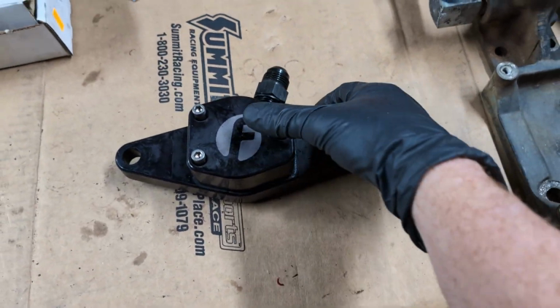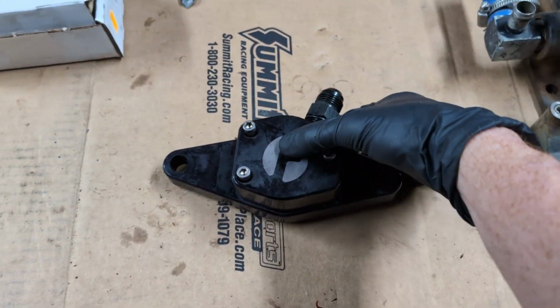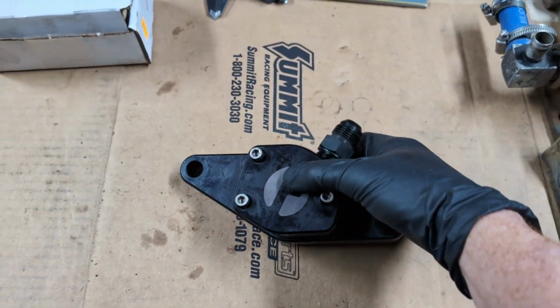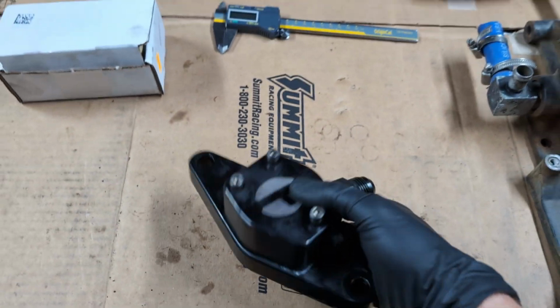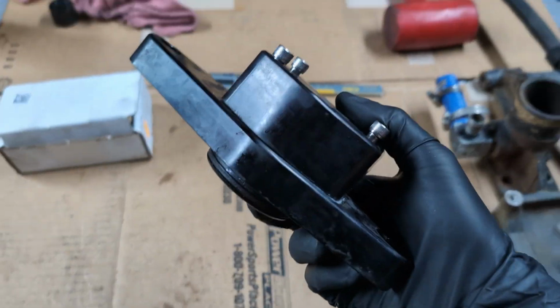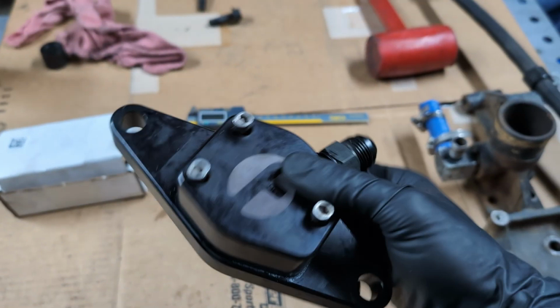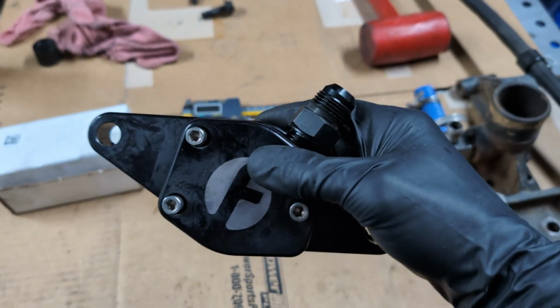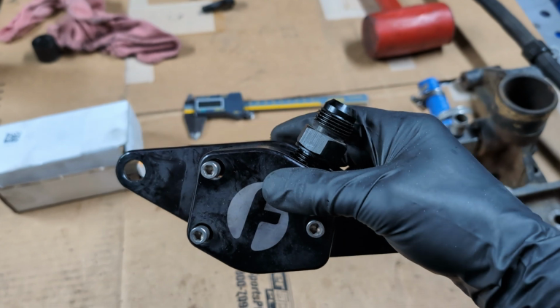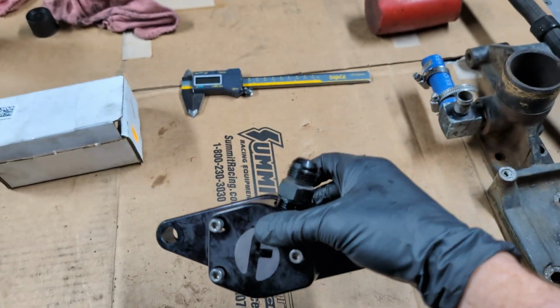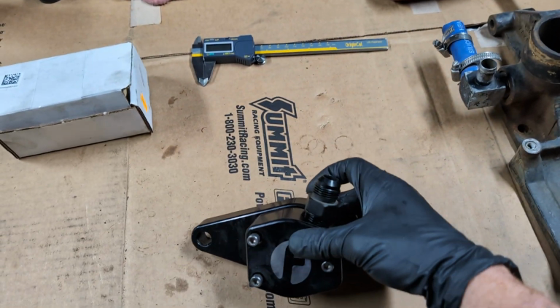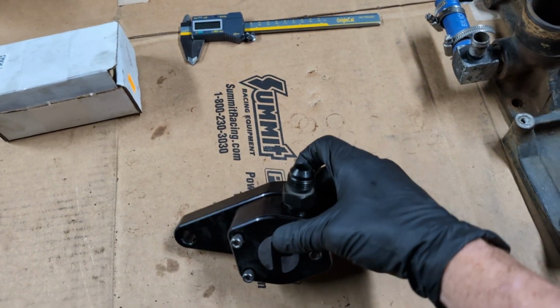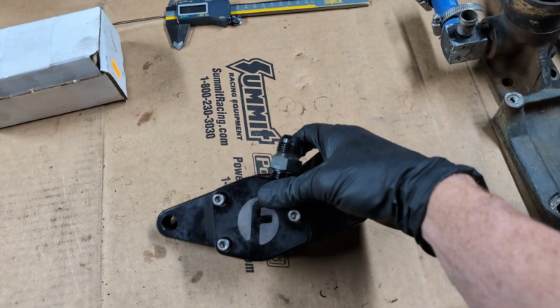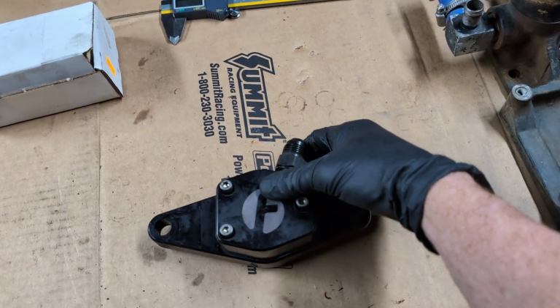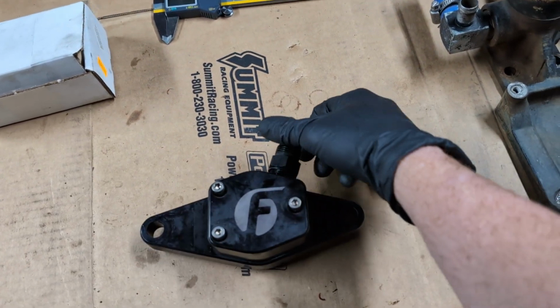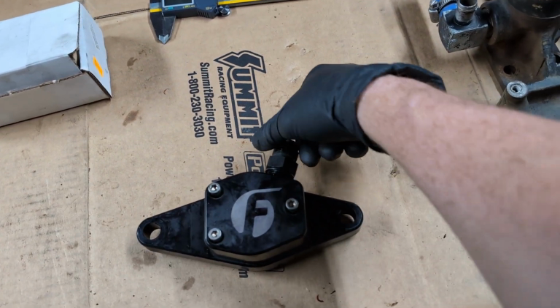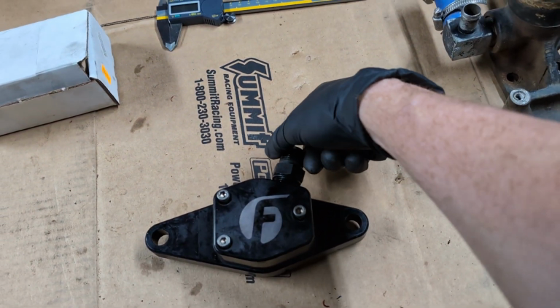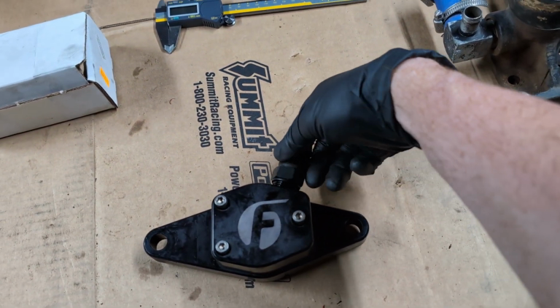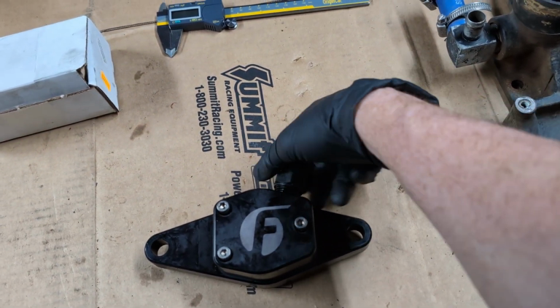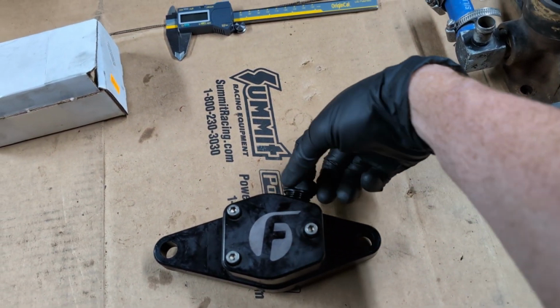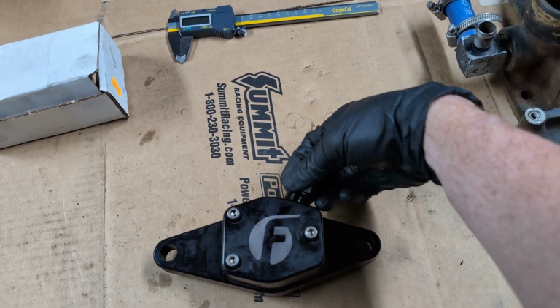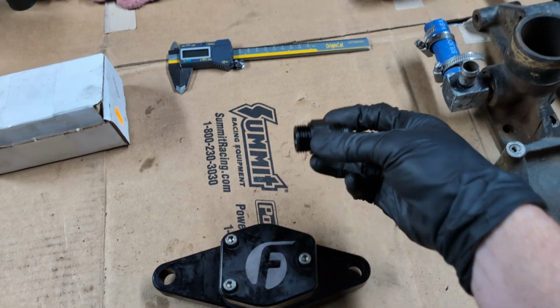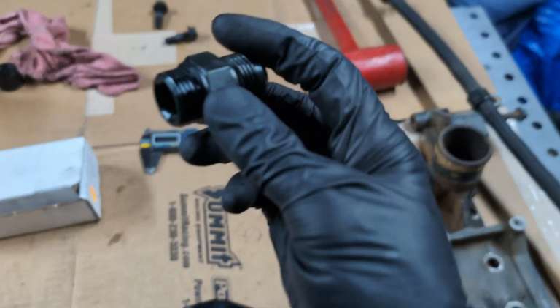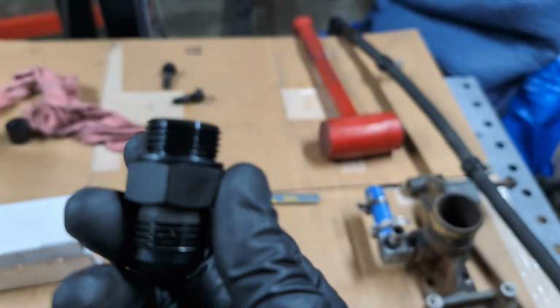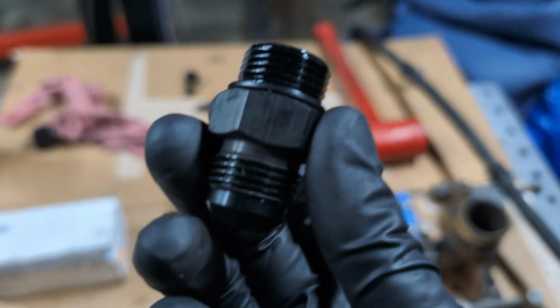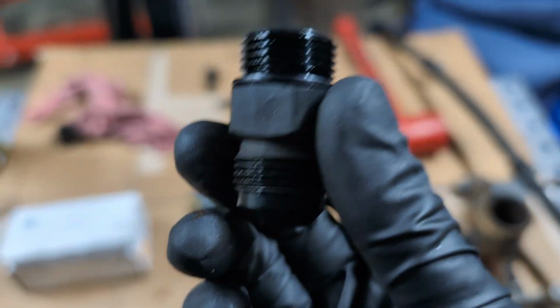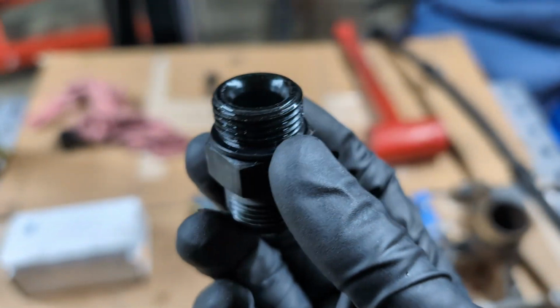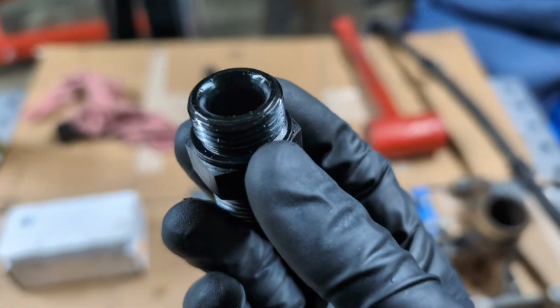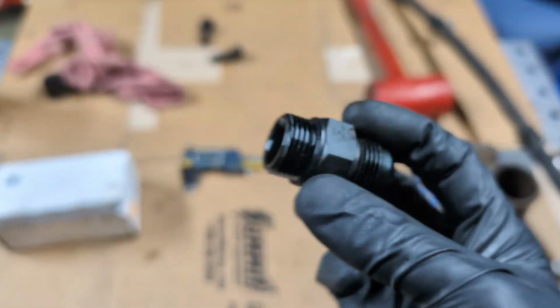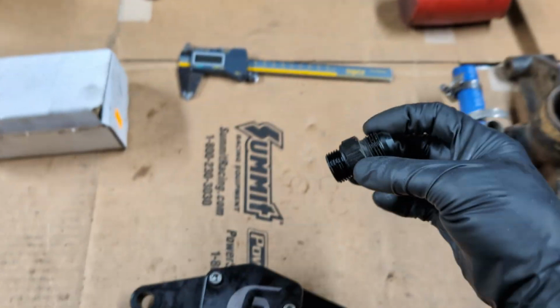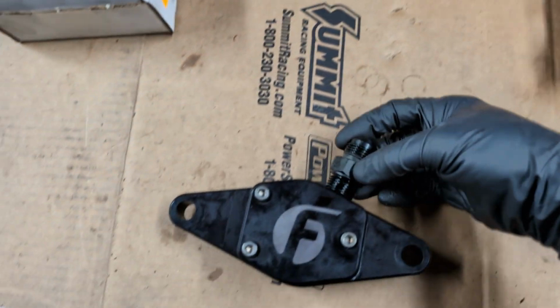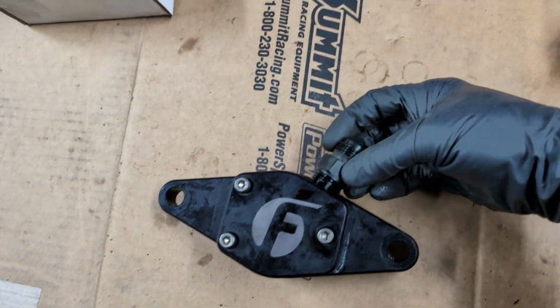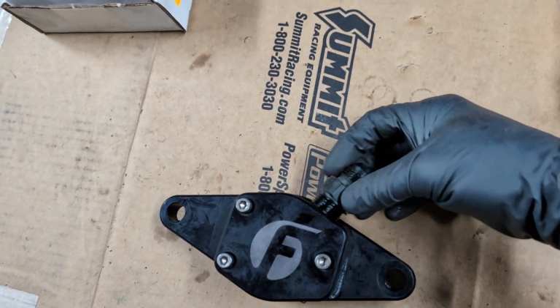So this is the unit itself. It is made out of aluminum, and the exiting fitting is a dash 10 AN. And on the other side, it is a dash 10 O-ring boss. So this is how the unit comes.